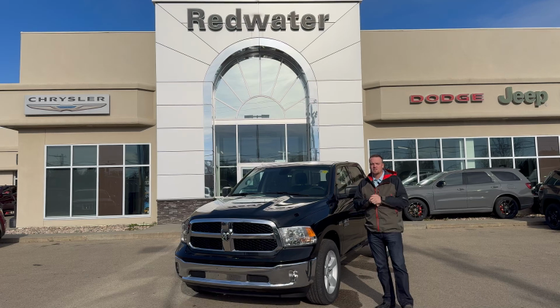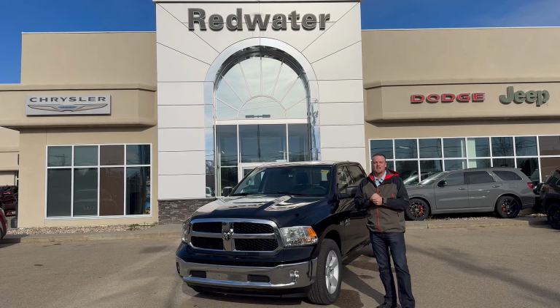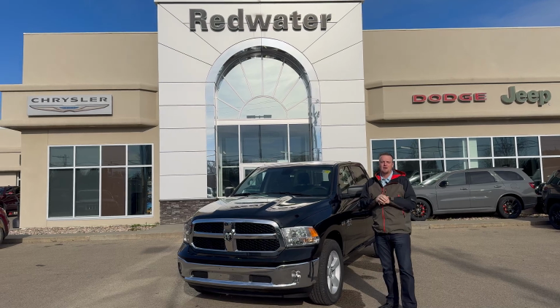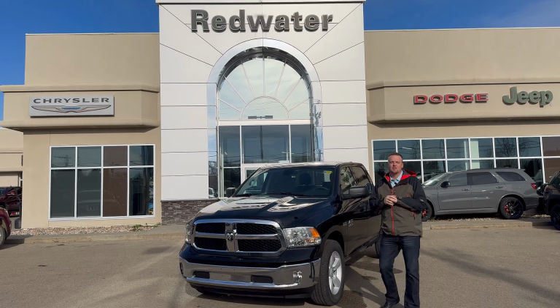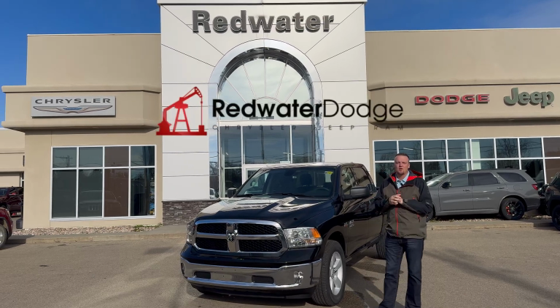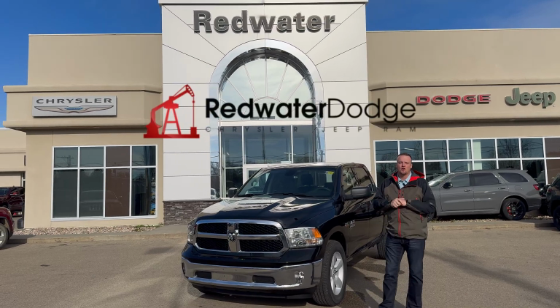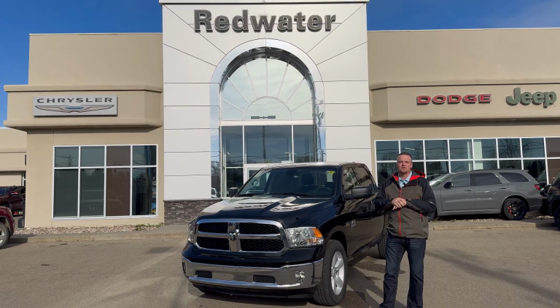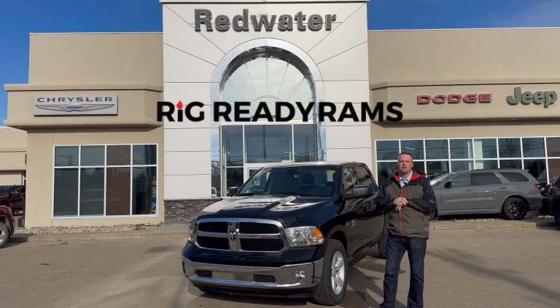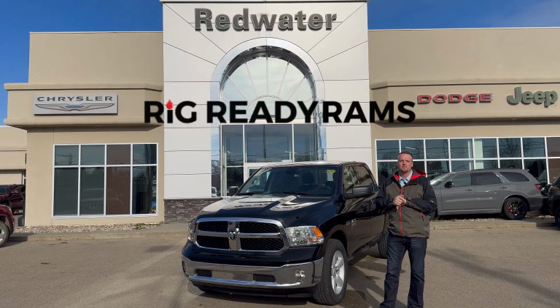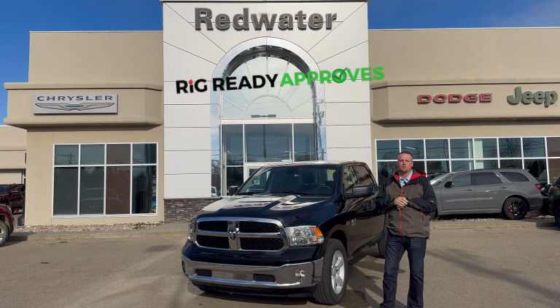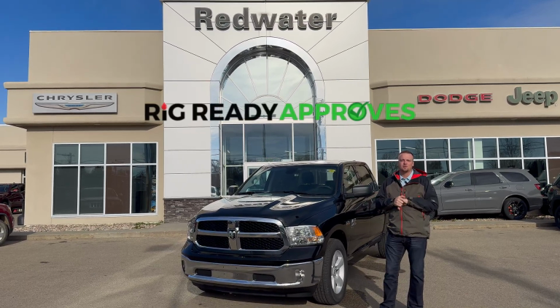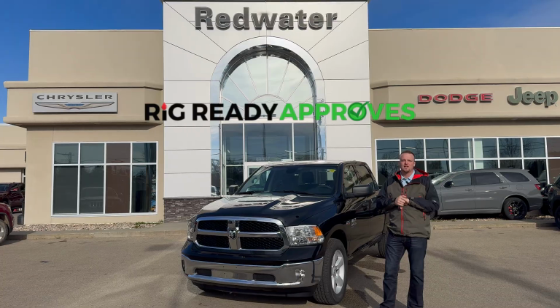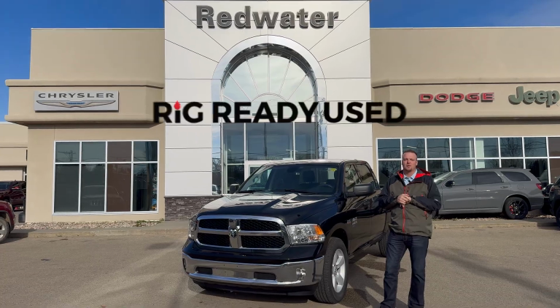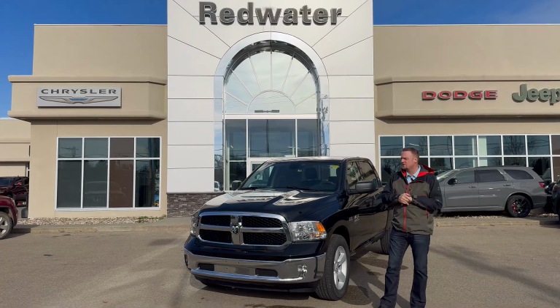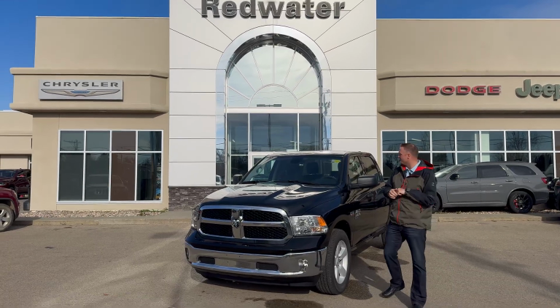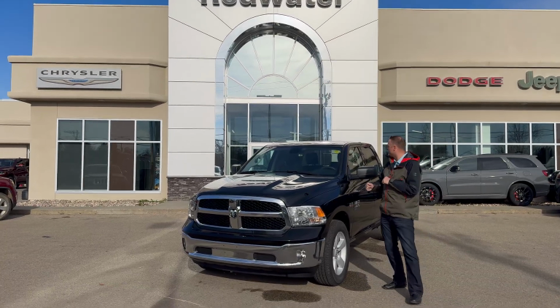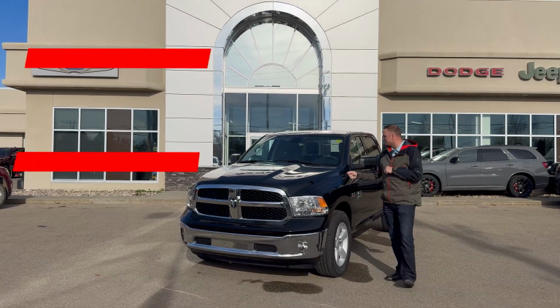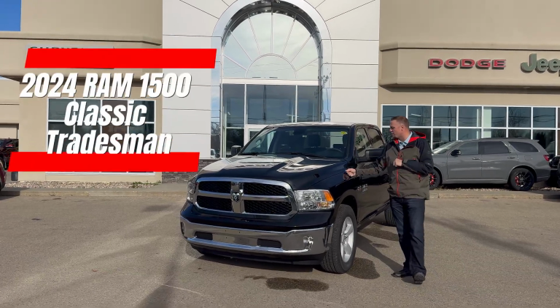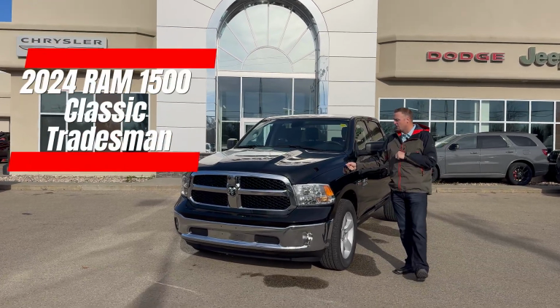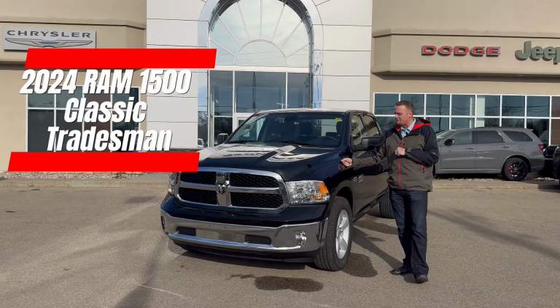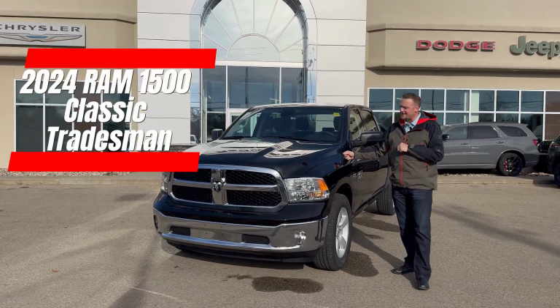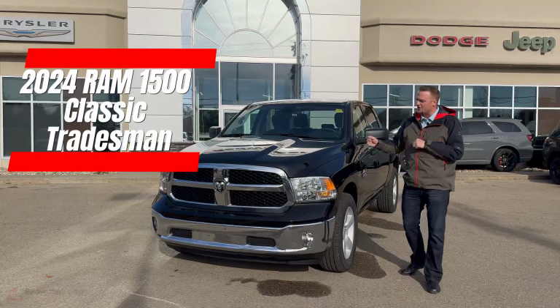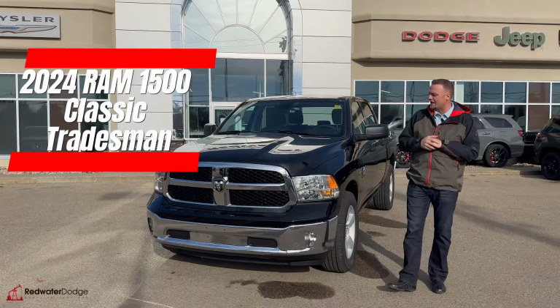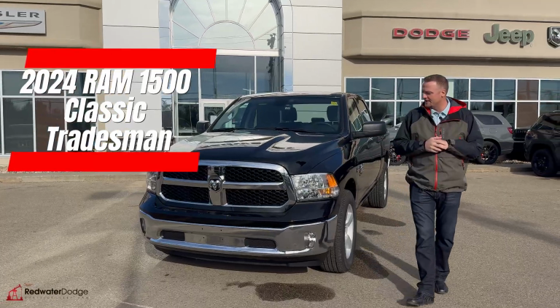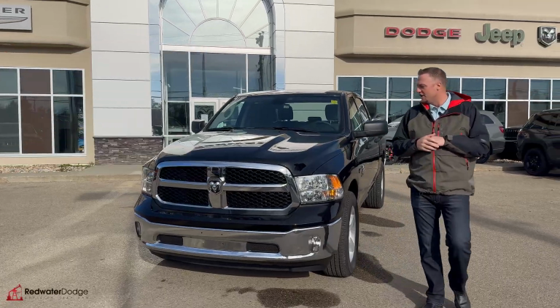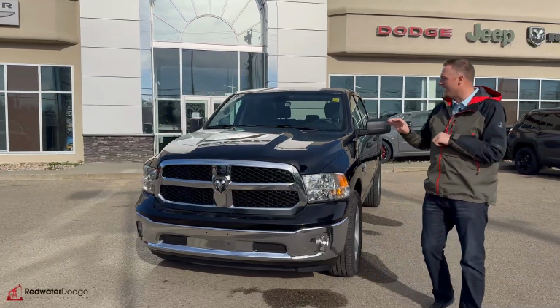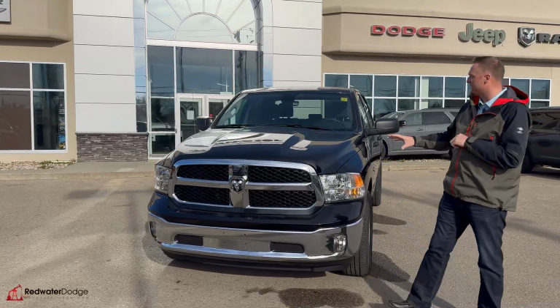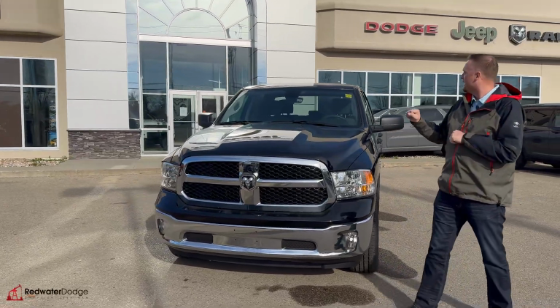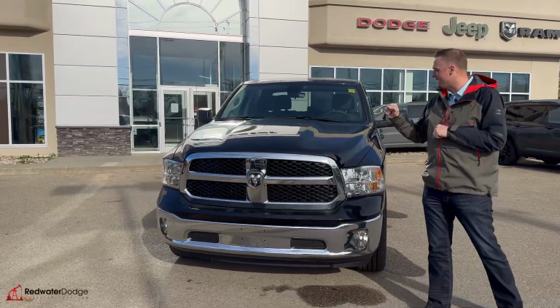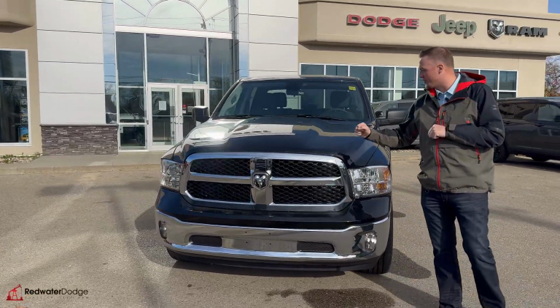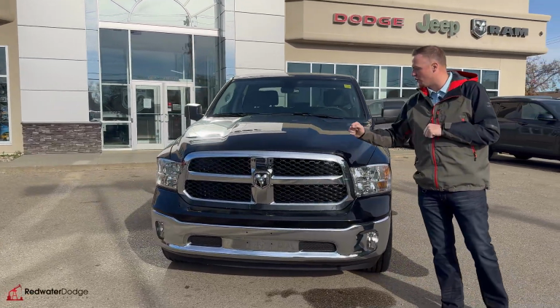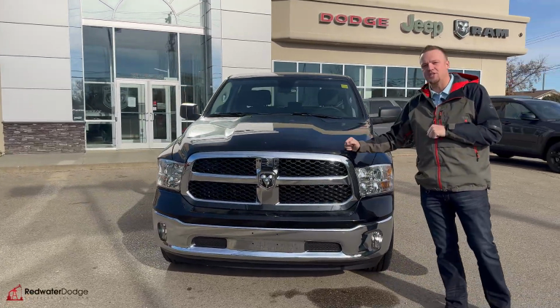What's up internet? Matt down here at Redwater Dodge, home of the Rig Ready Rams, Rig Ready Approves, and Rig Ready Used. I am here with a 2024 Ram 1500 Tradesman — a great unit, equipped nicely for you if you're on a budget.